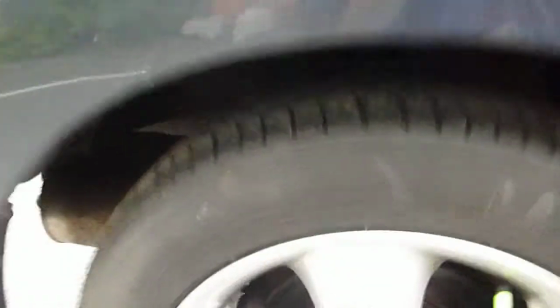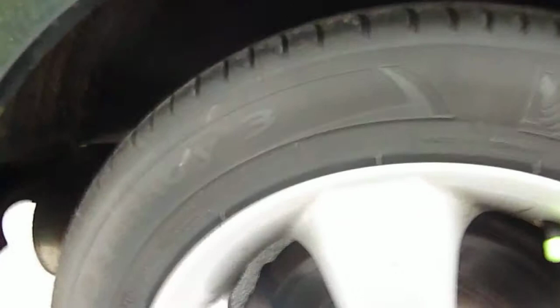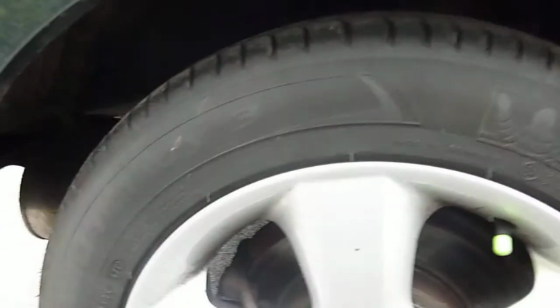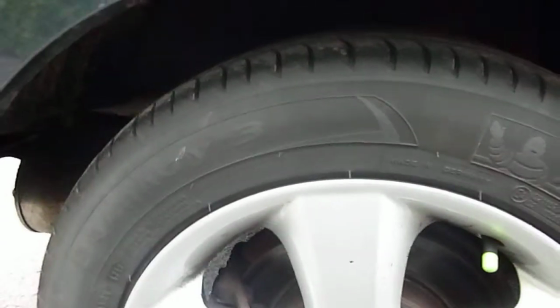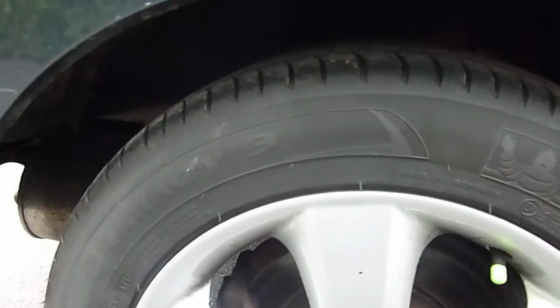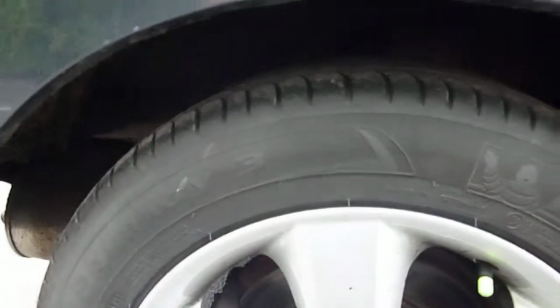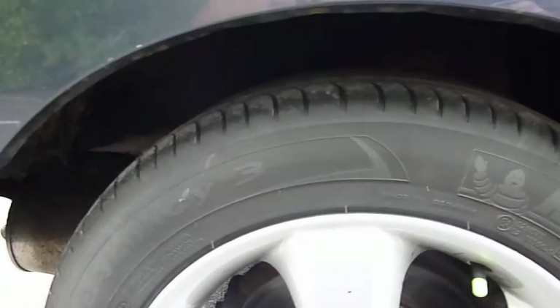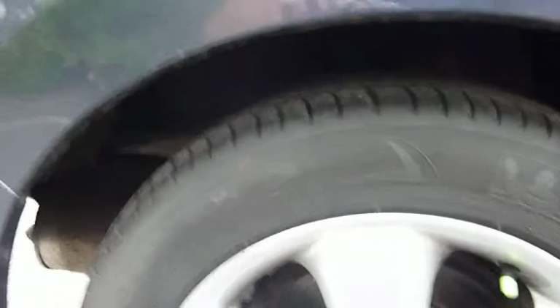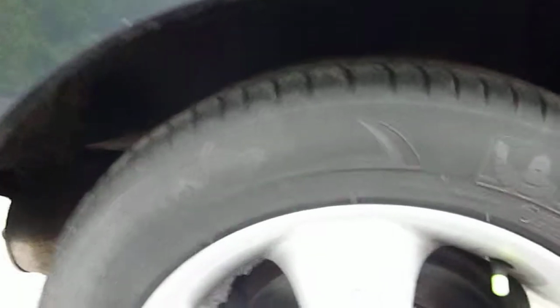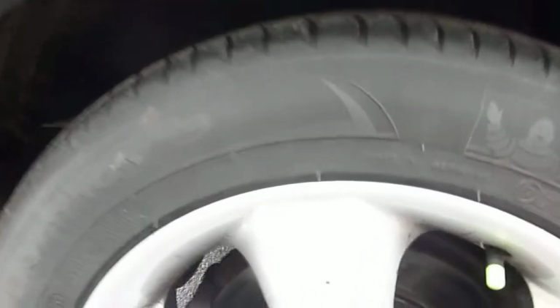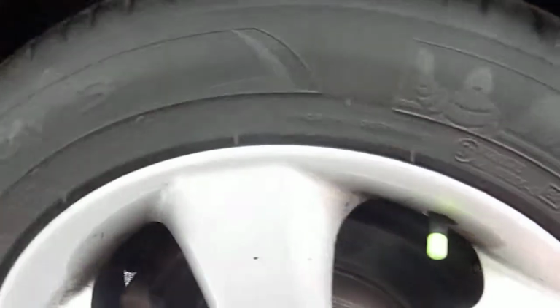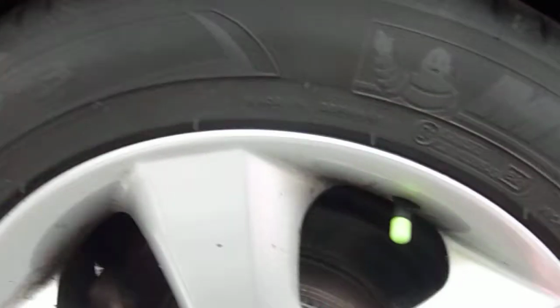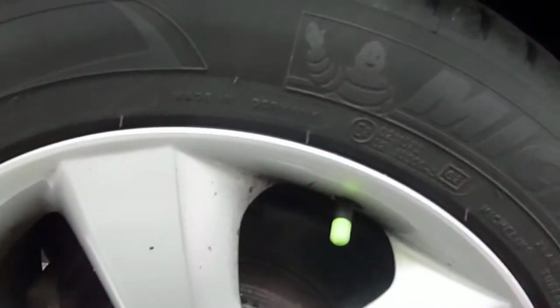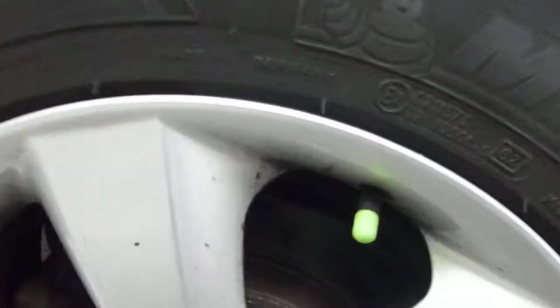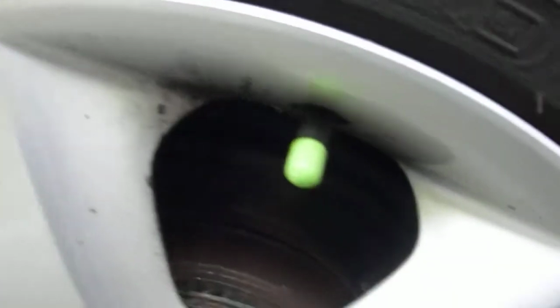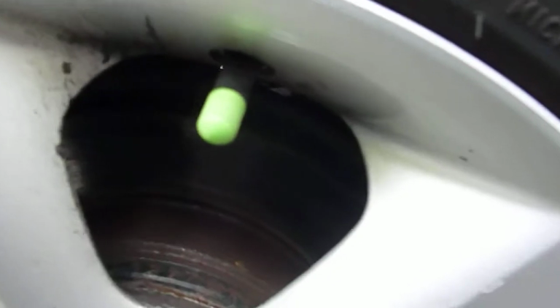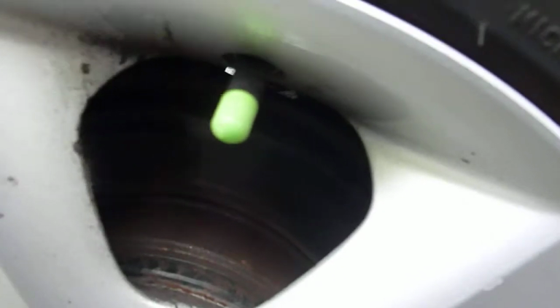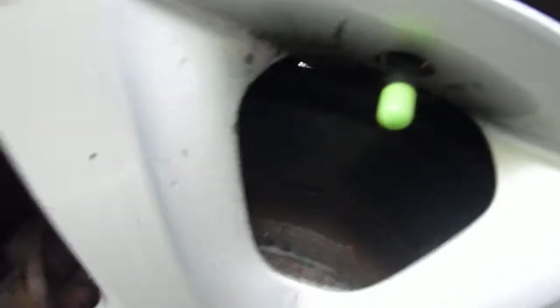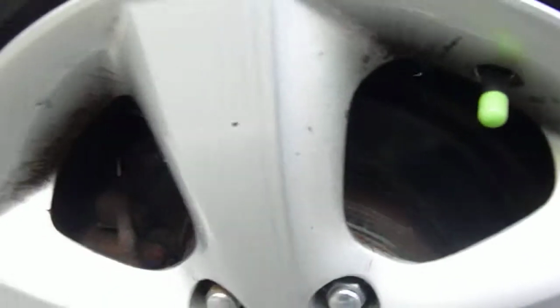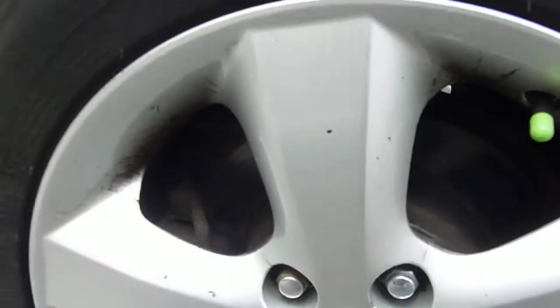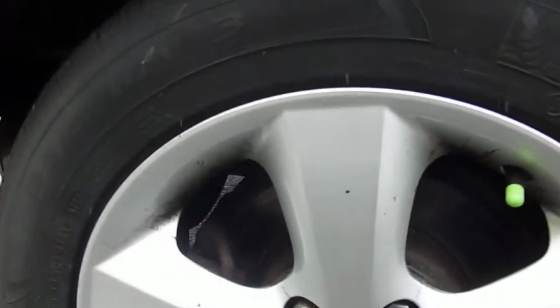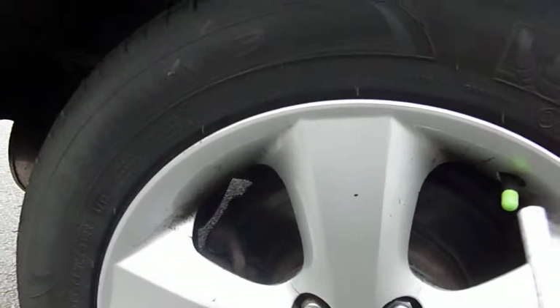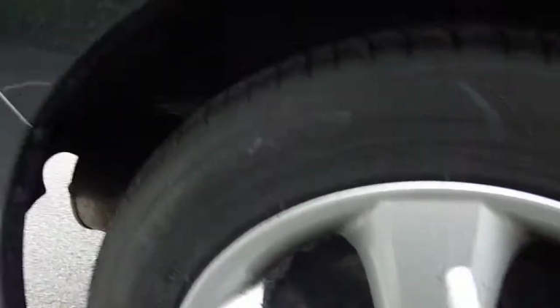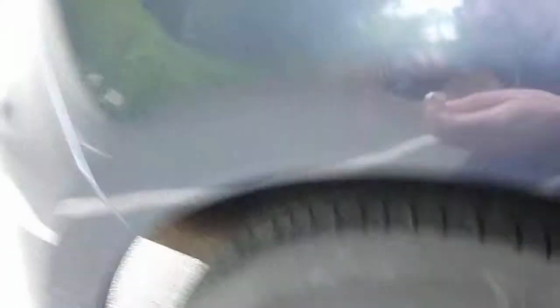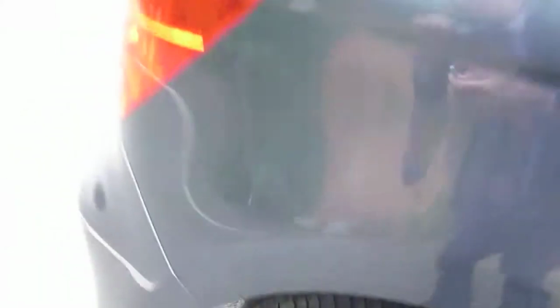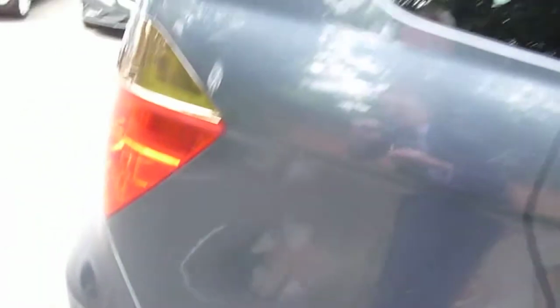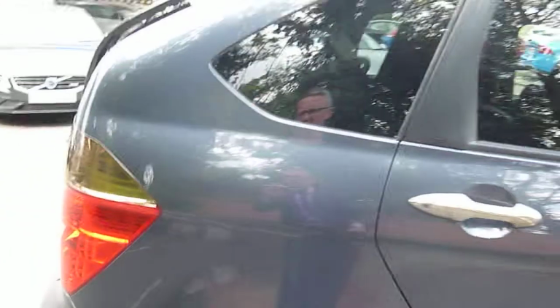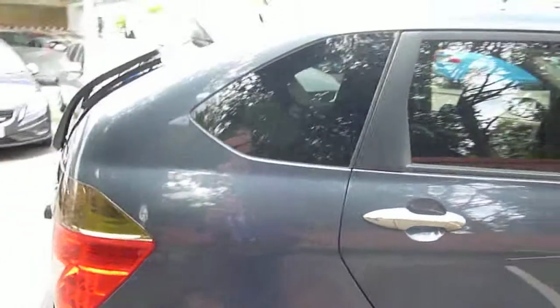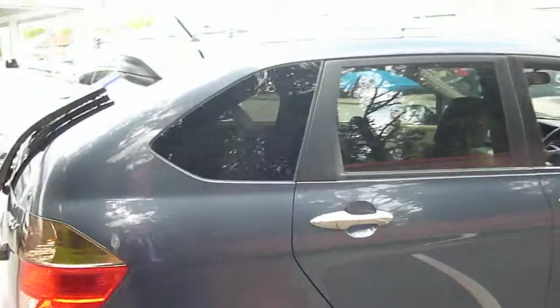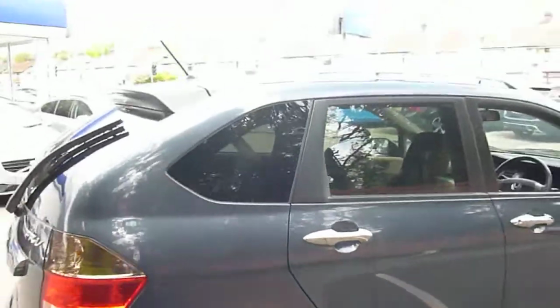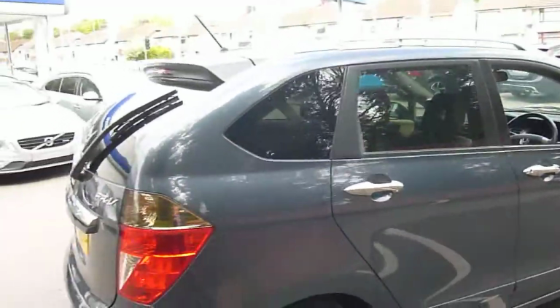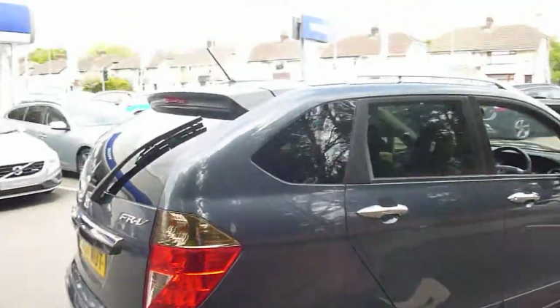Back alloy wheel in good condition. I think it's had a previous refurb — just a couple of marks on it, that's all. Tyres there are legal, they're just over two millimetres, but they are coming to the end of their life.